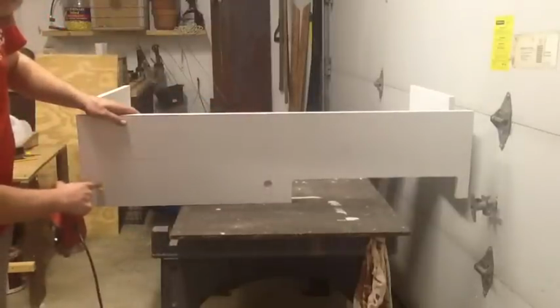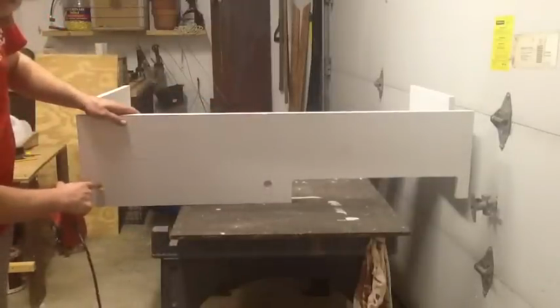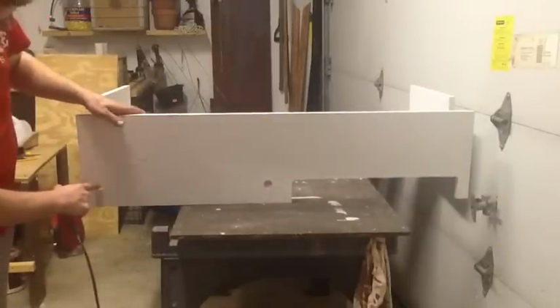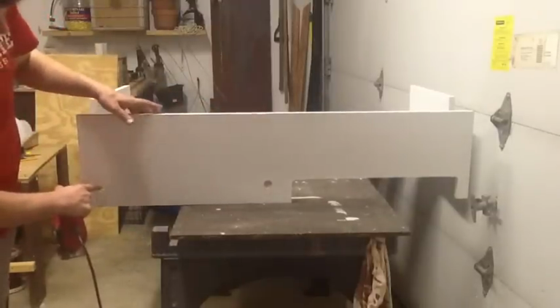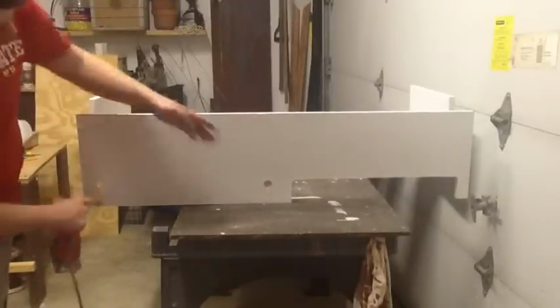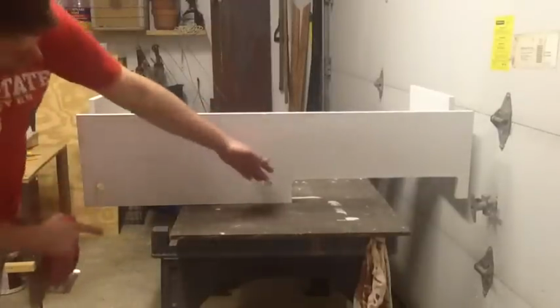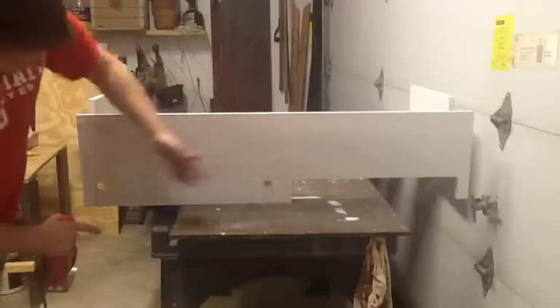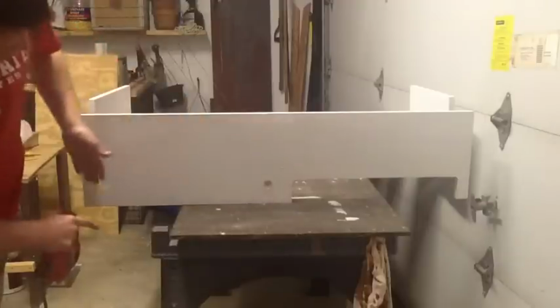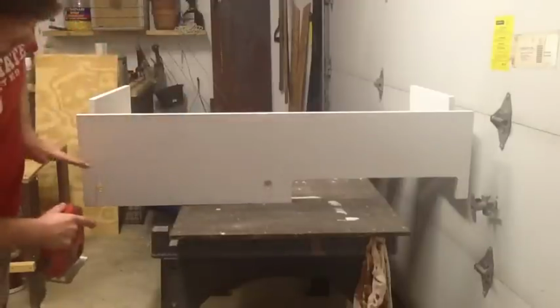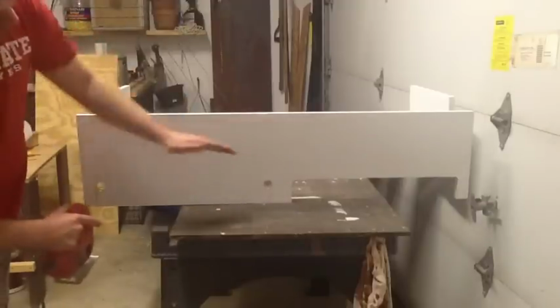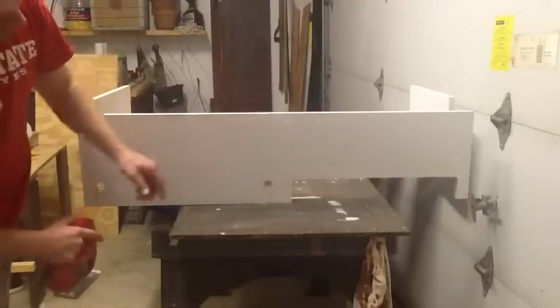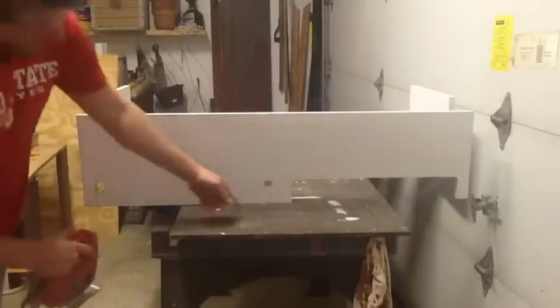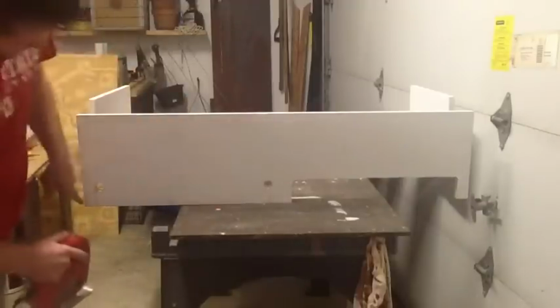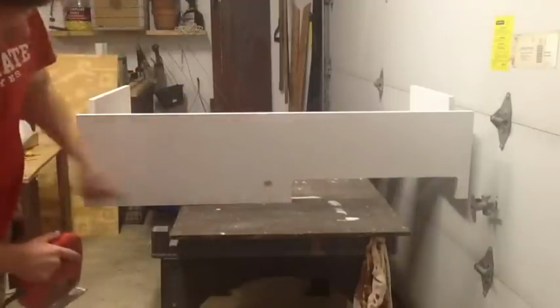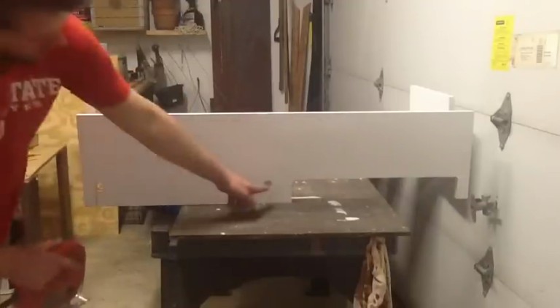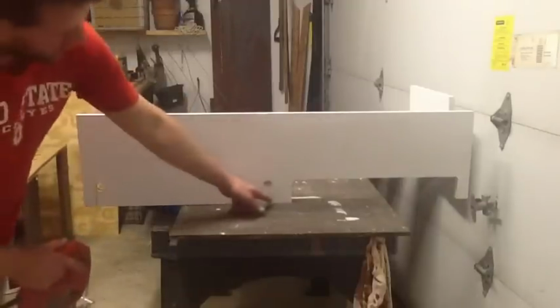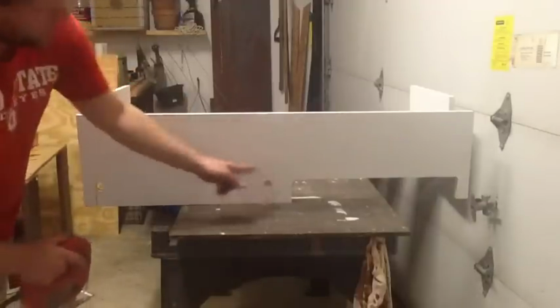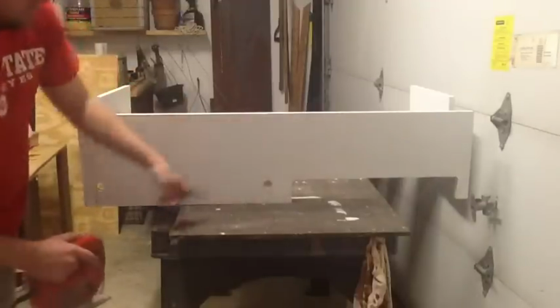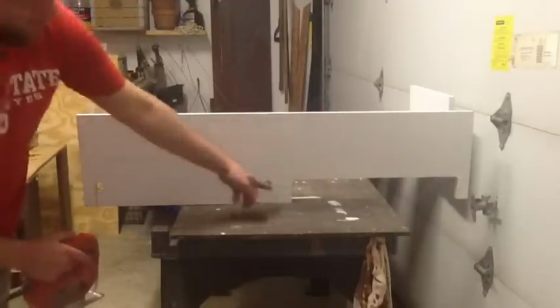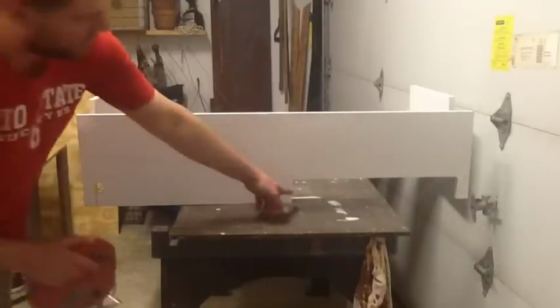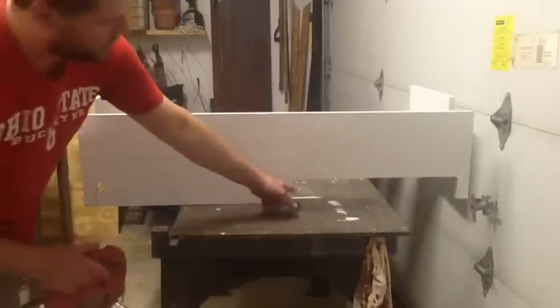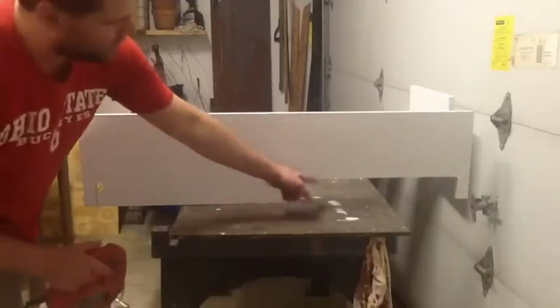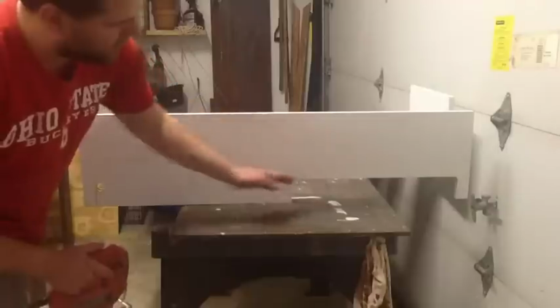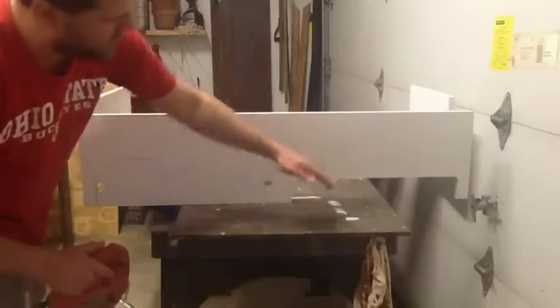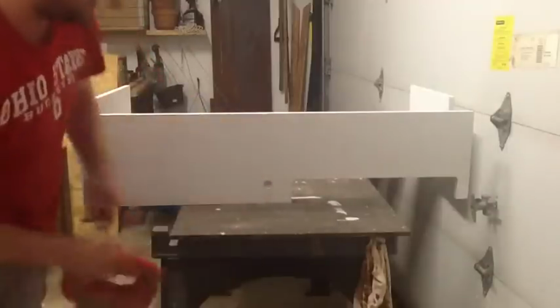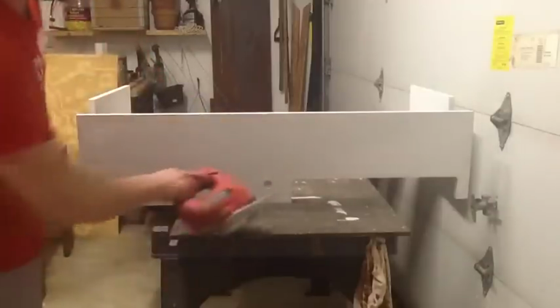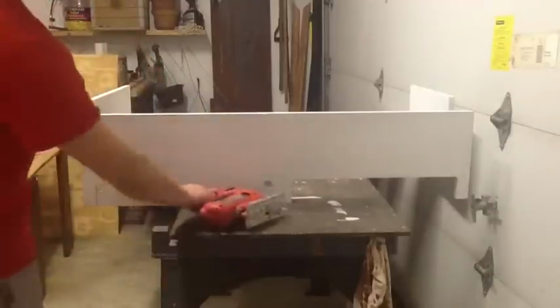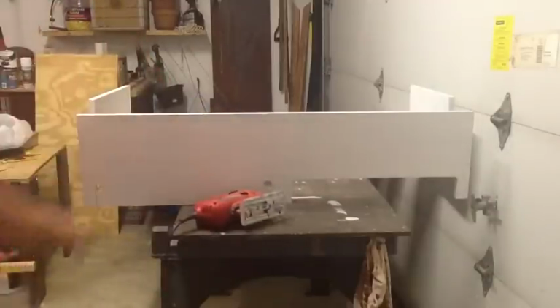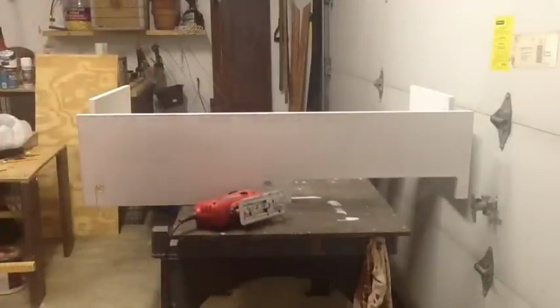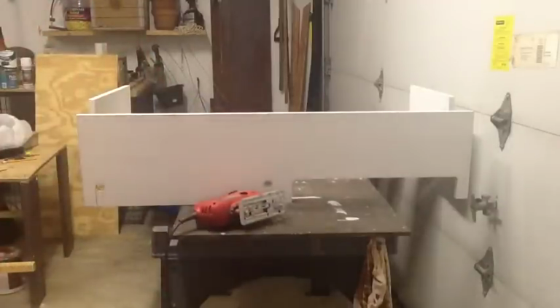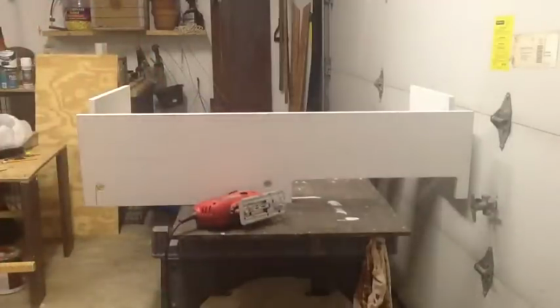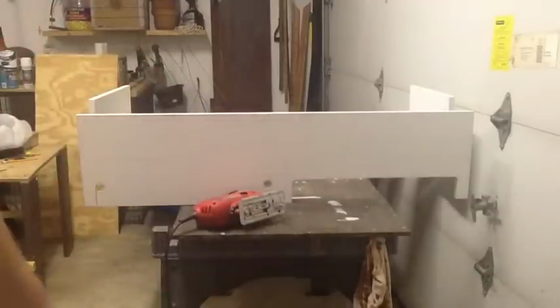Then I'll draw a line across to the top of my holes, cut across, and do the same thing on the other side. It will give me something with a little rounded edge — a little area for me to feed all my equipment through that goes to the tank.